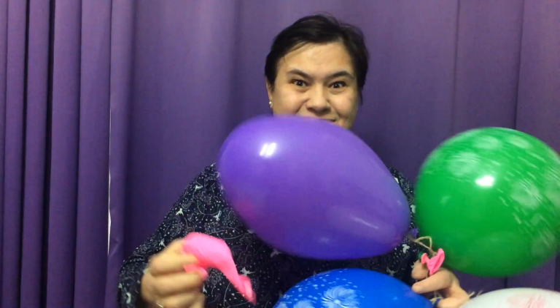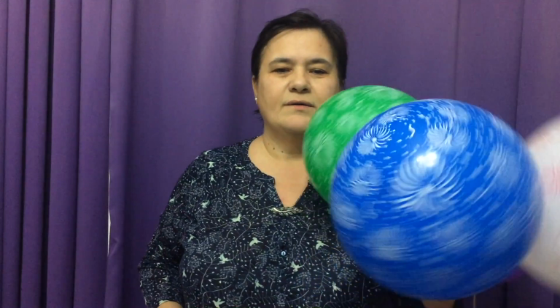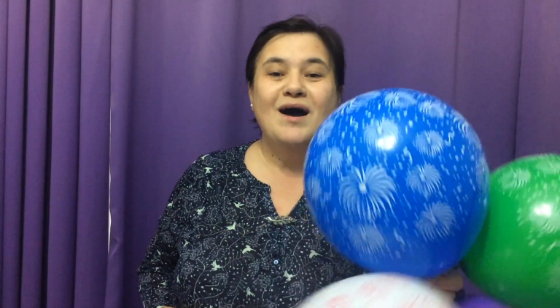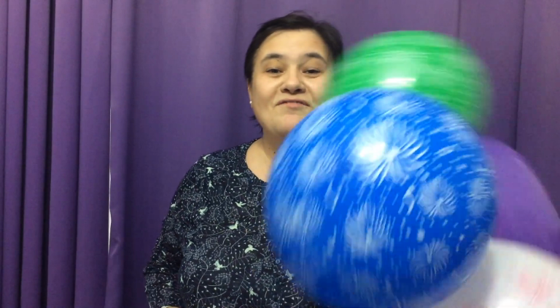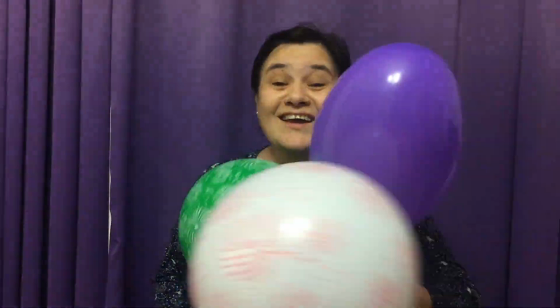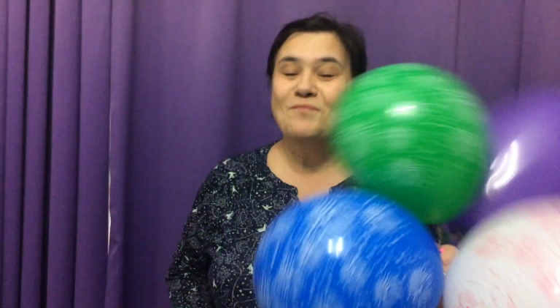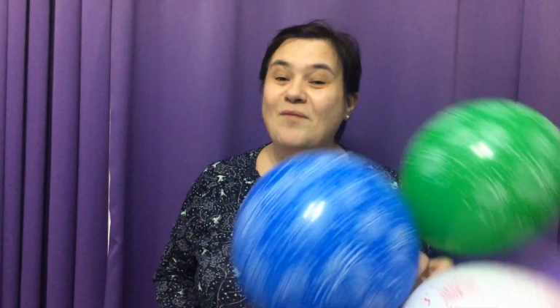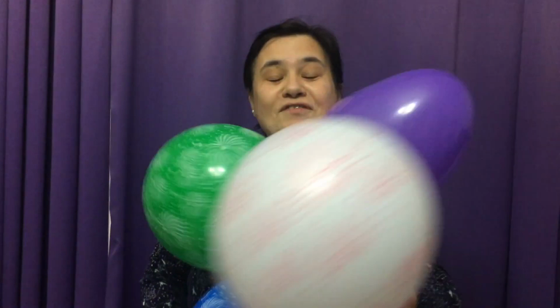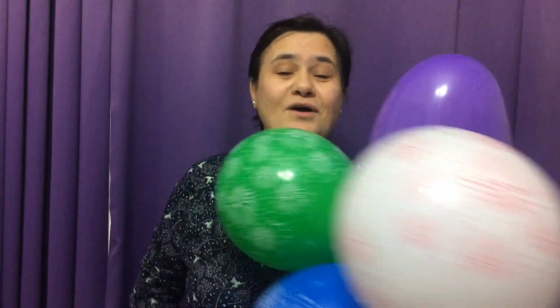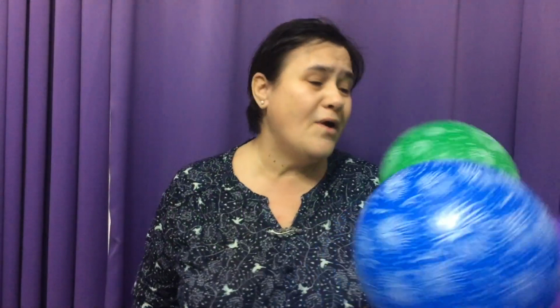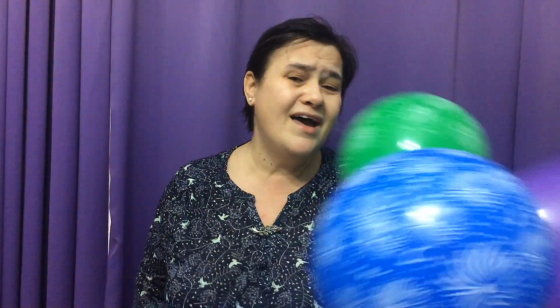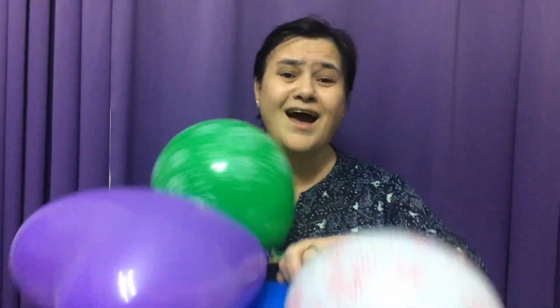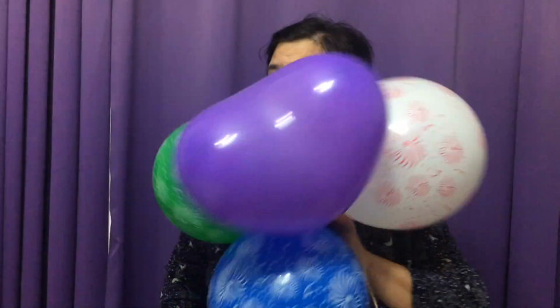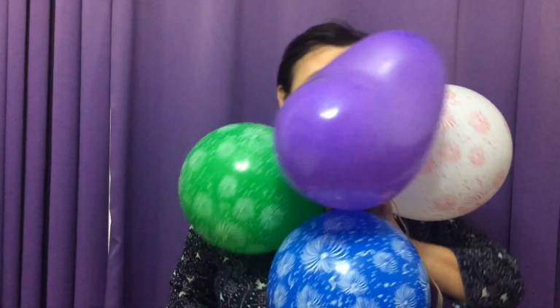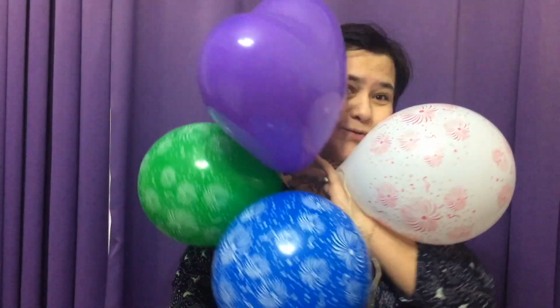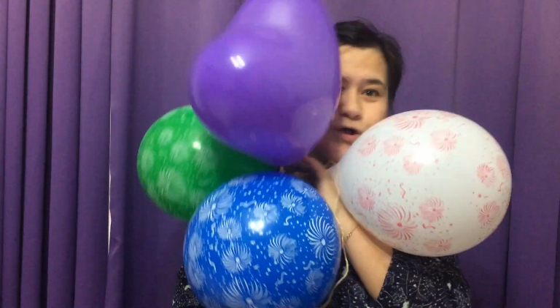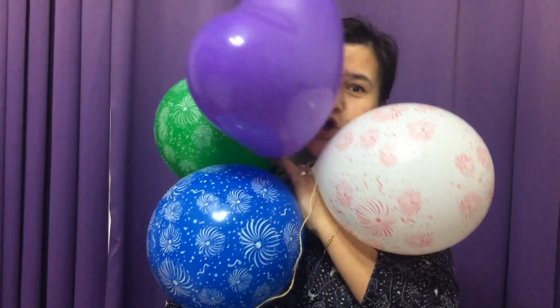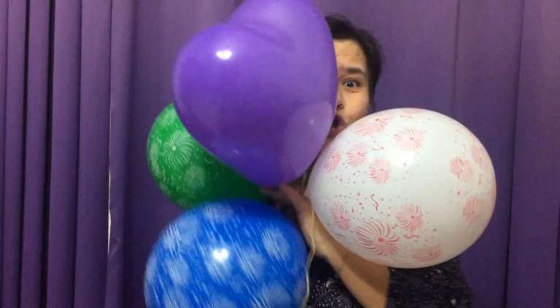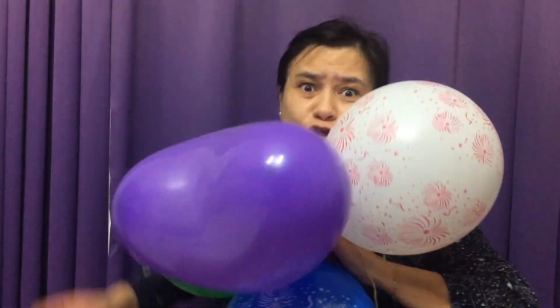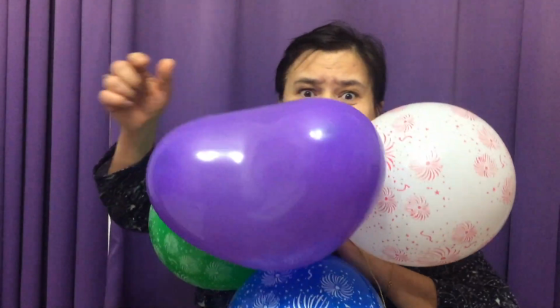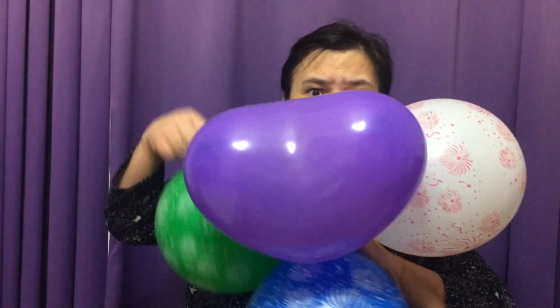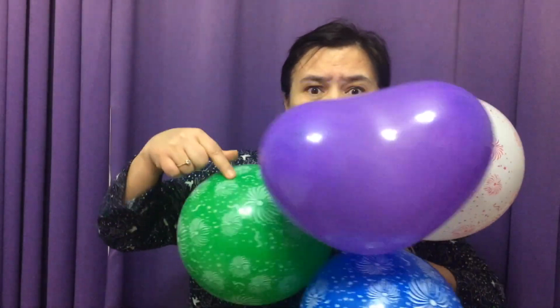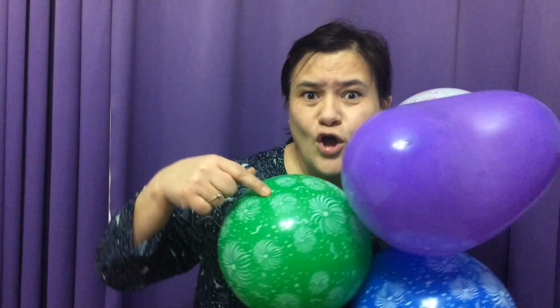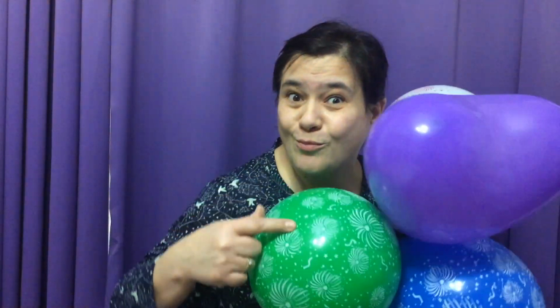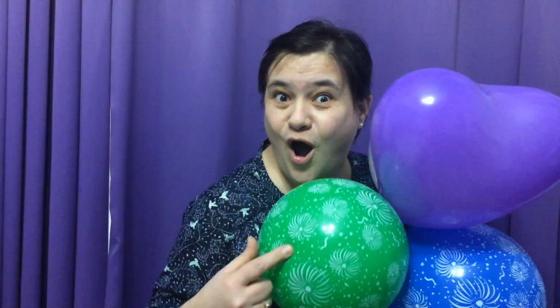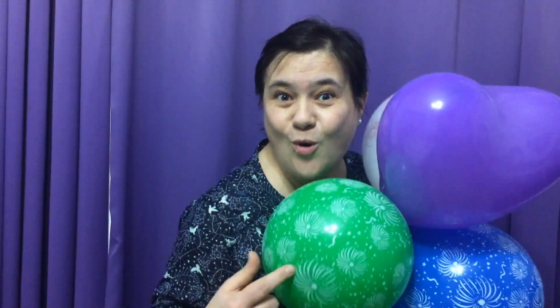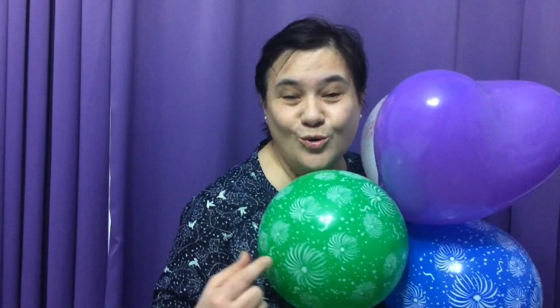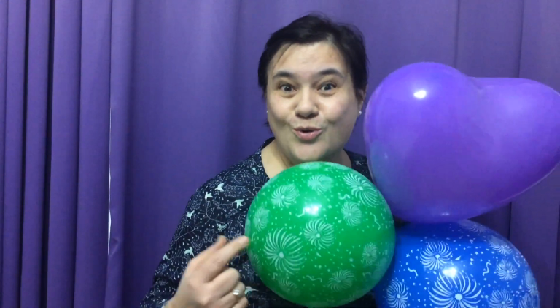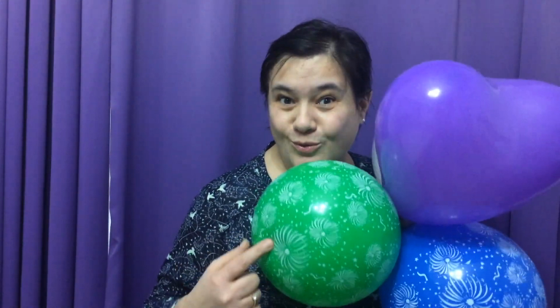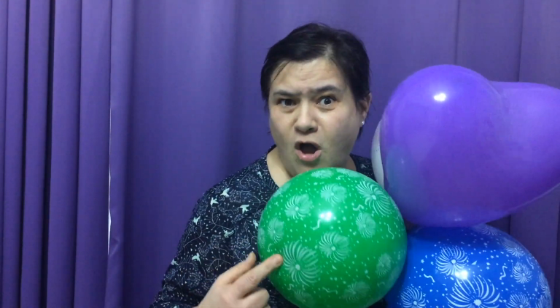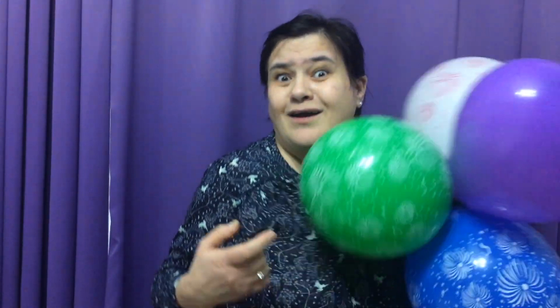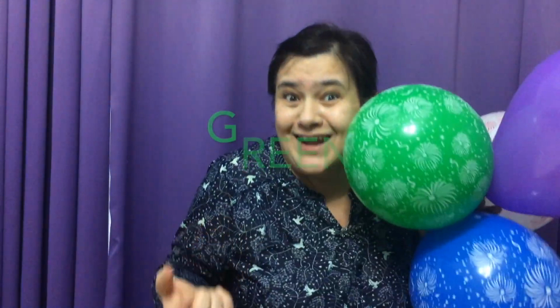Mommy finger, mommy finger, where are you? Here I am, here I am, how do you do? Green!